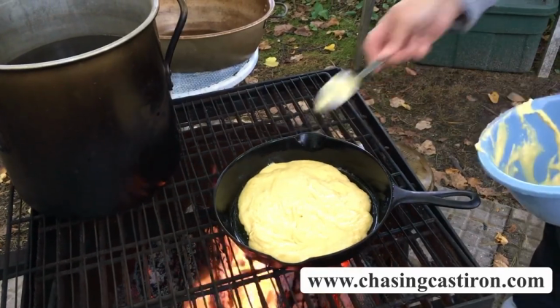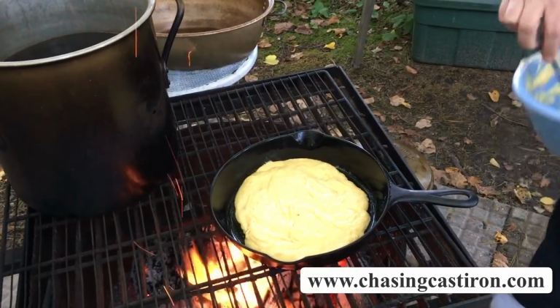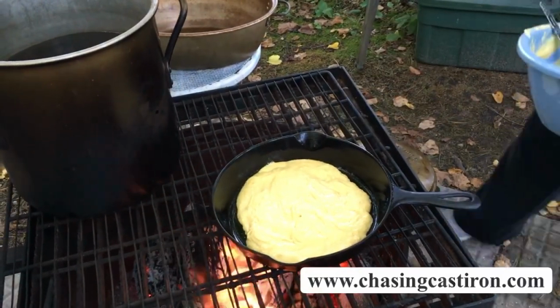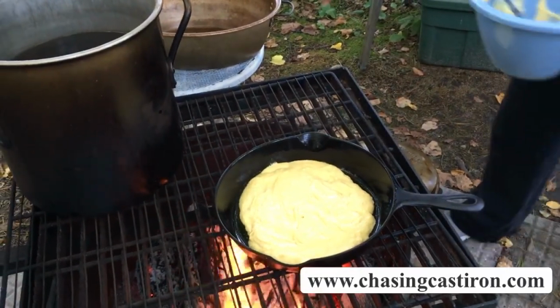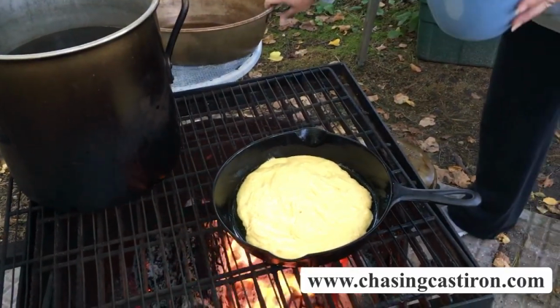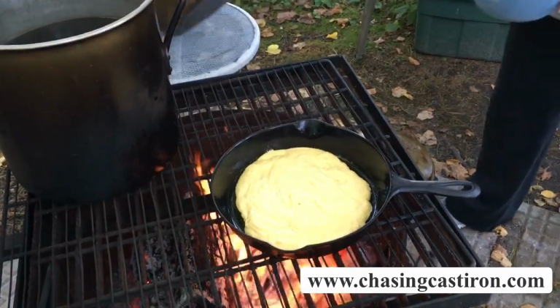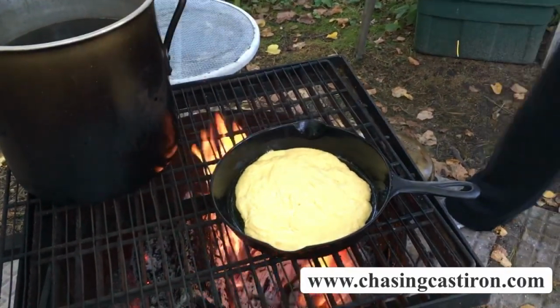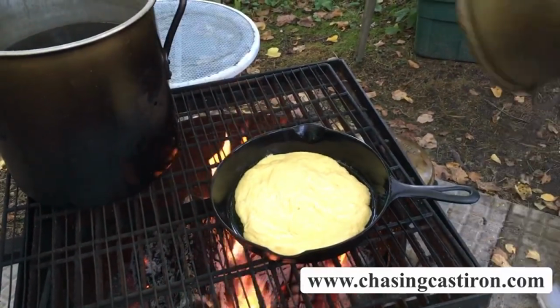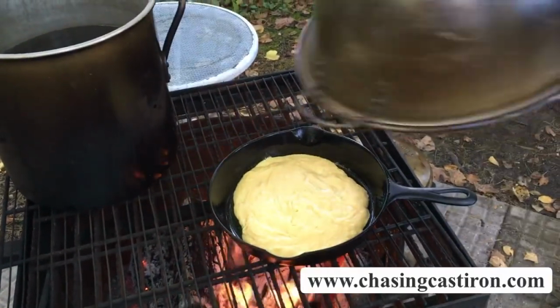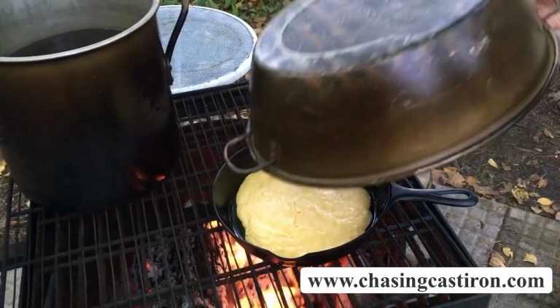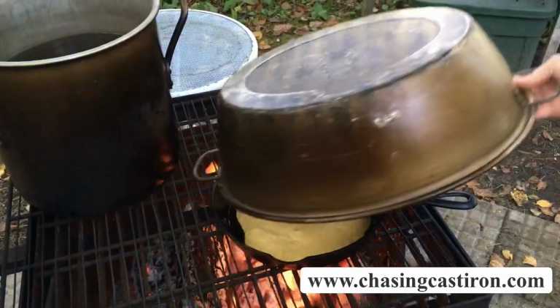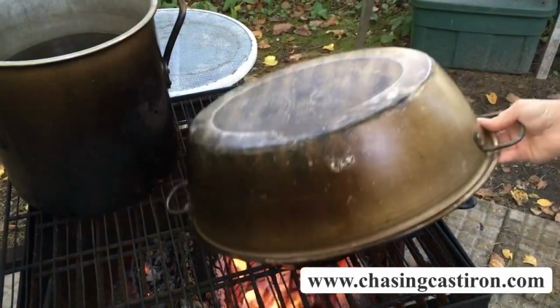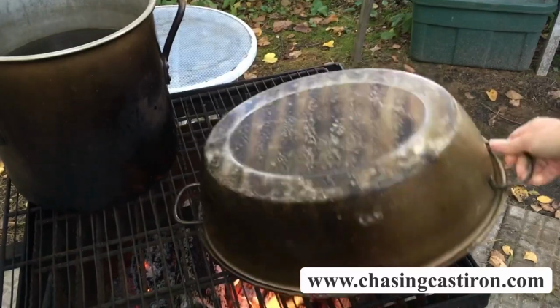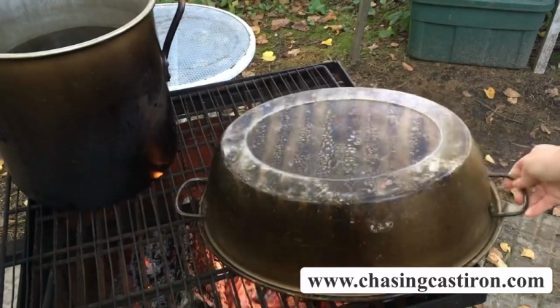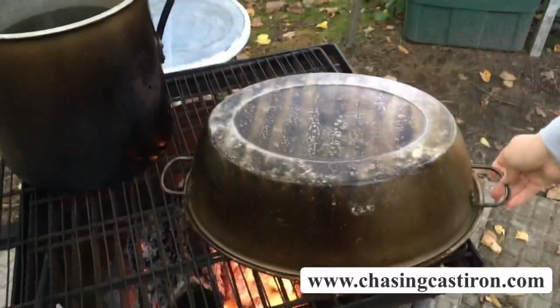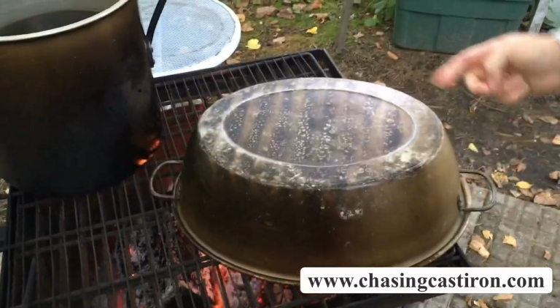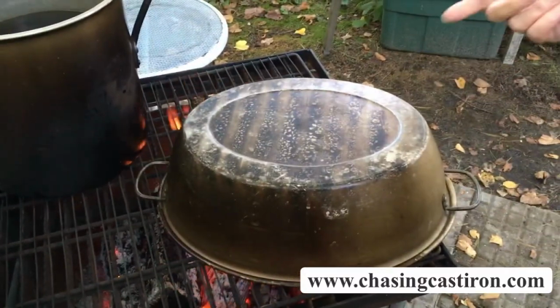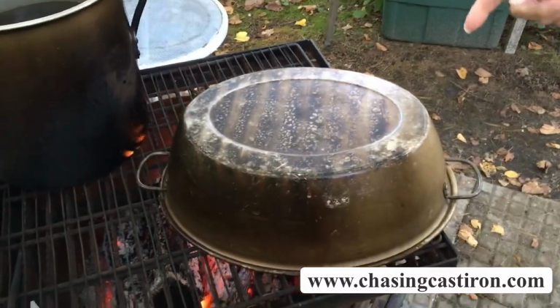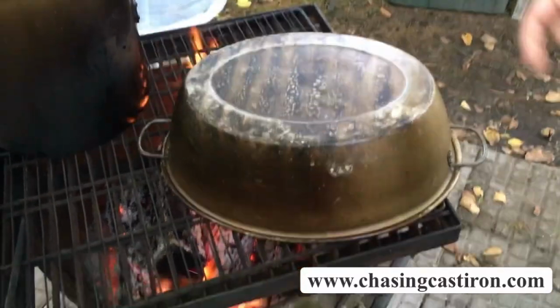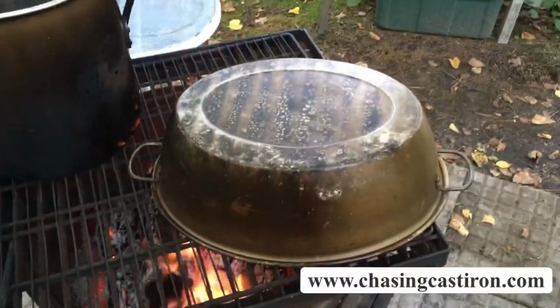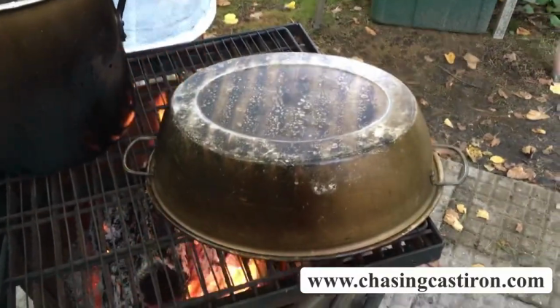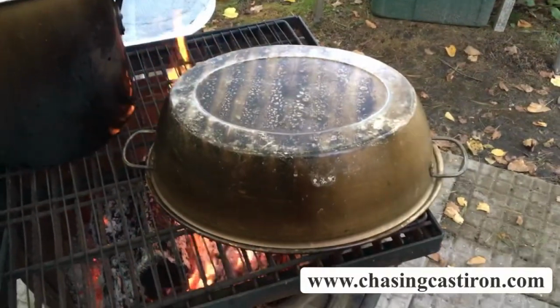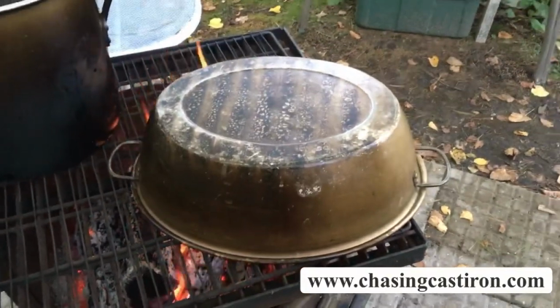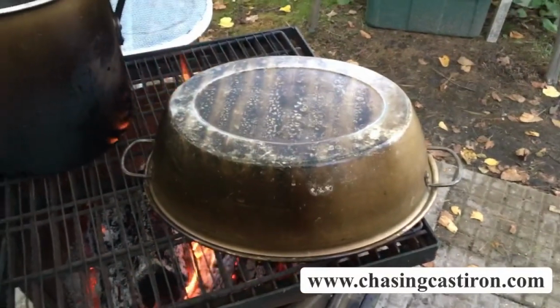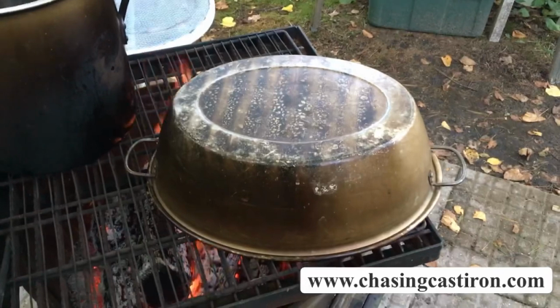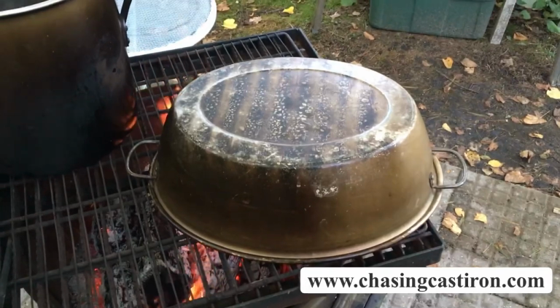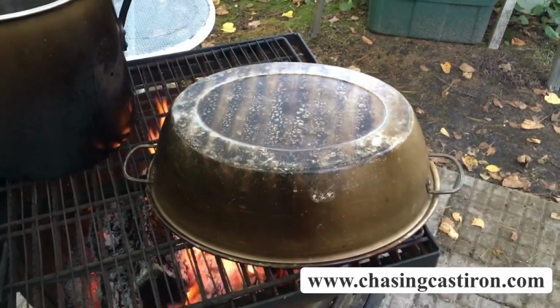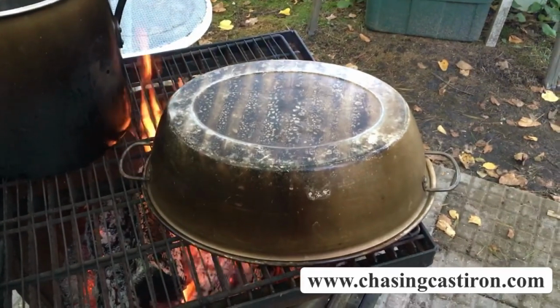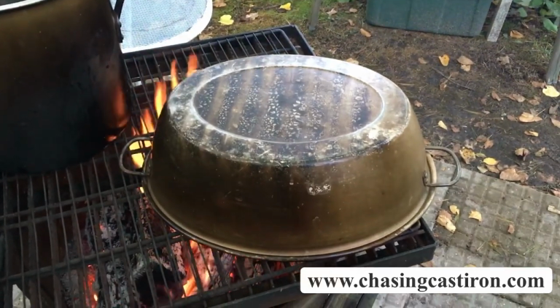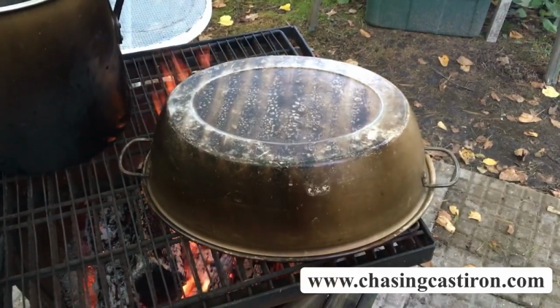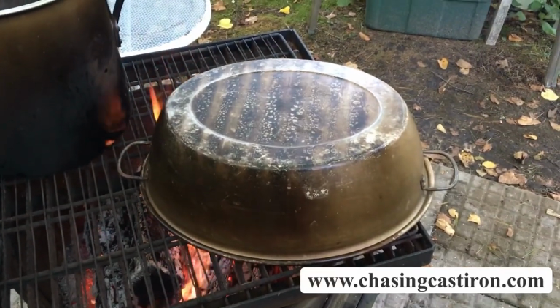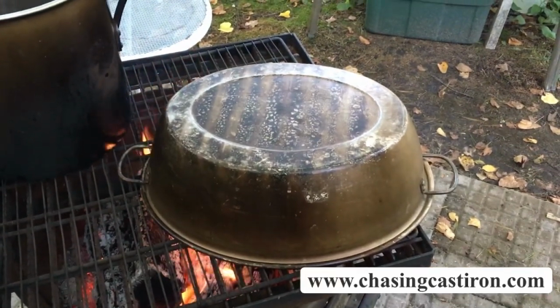I'm just going to scoop it in there and then I'm going to cover it to create an oven atmosphere. I've got this kettle to use — you can use the top of a Weber grill or whatever you've got to work. I'm going to let that set and cook for just a few minutes.